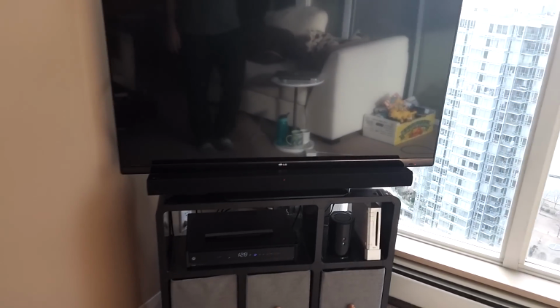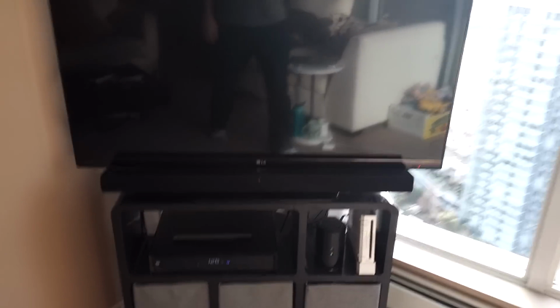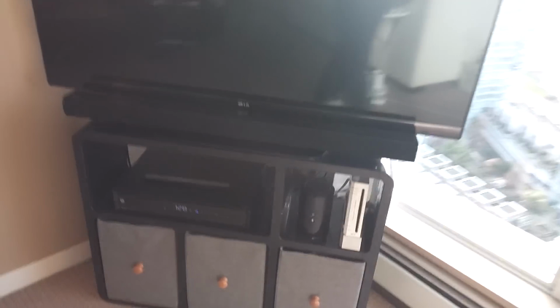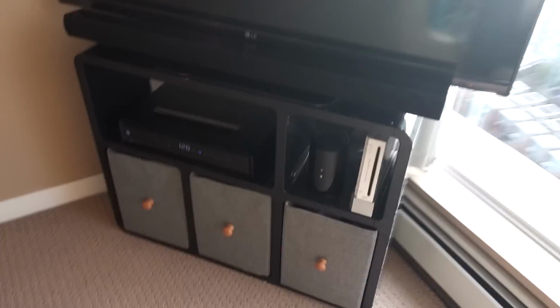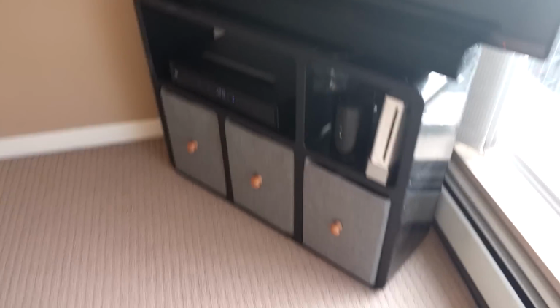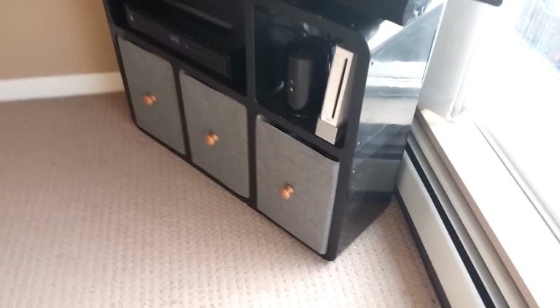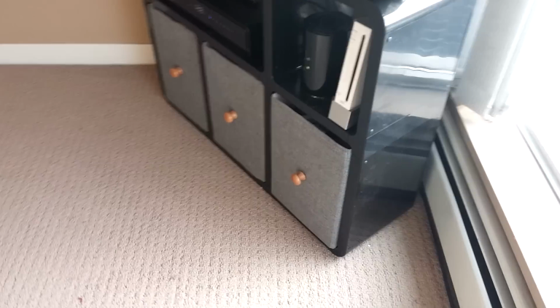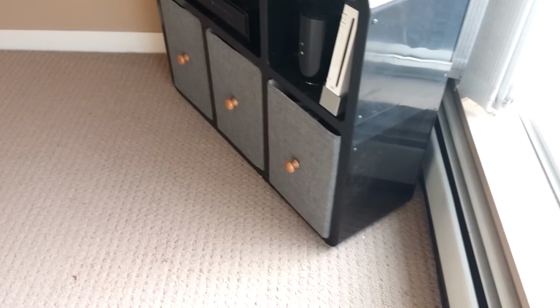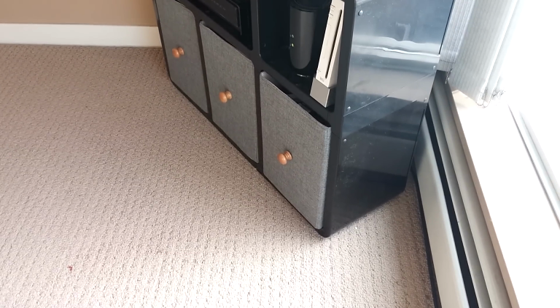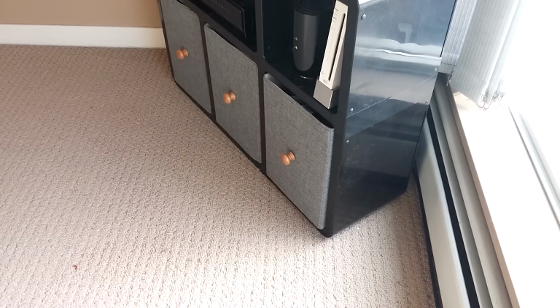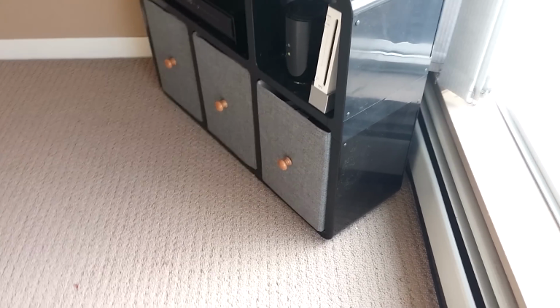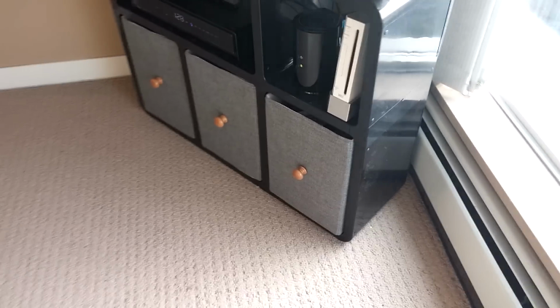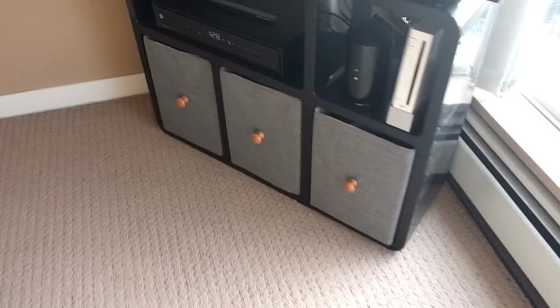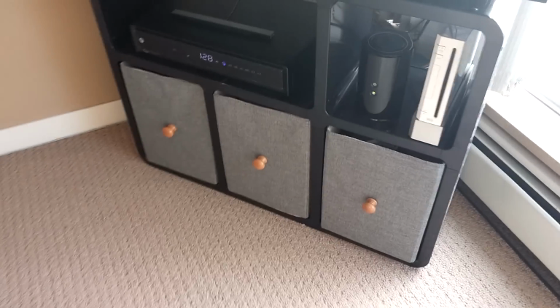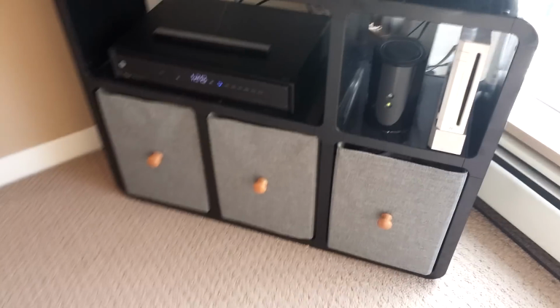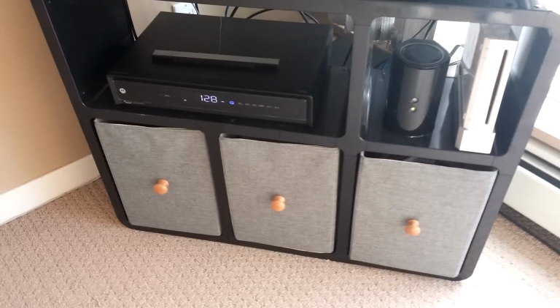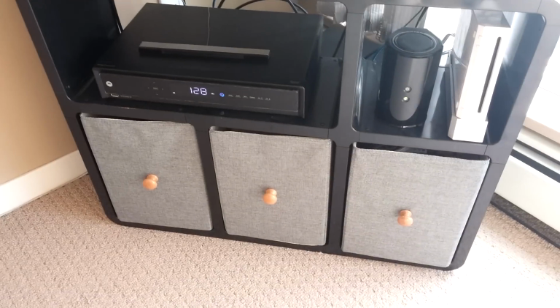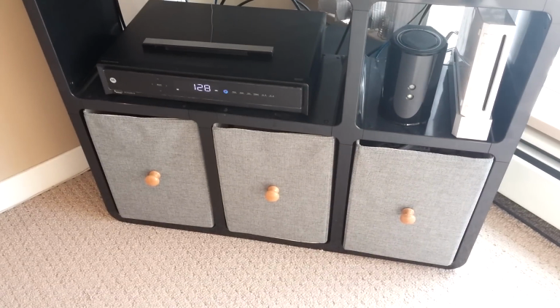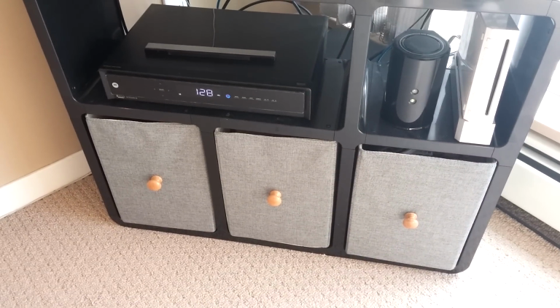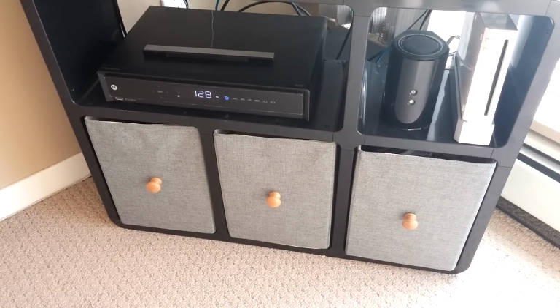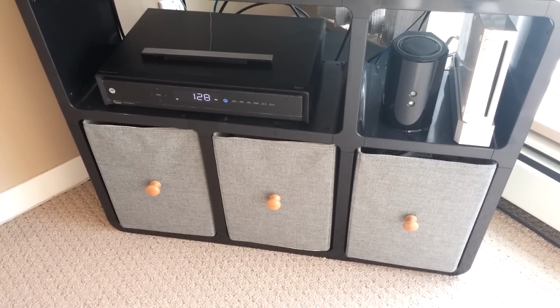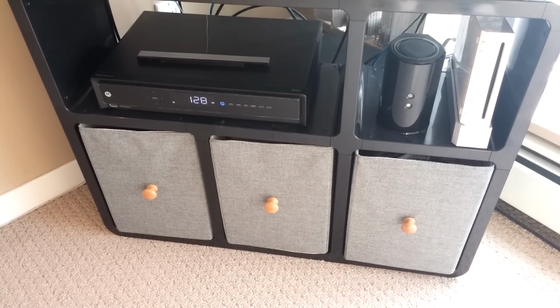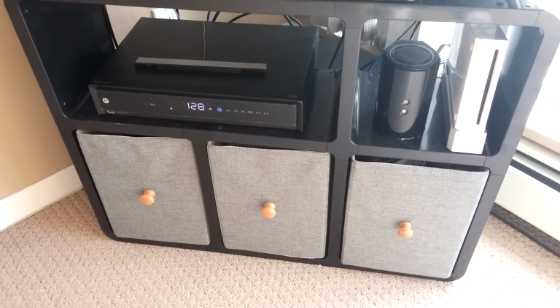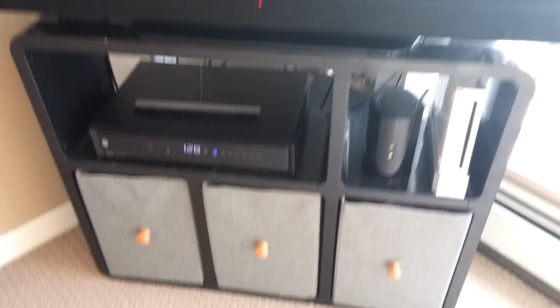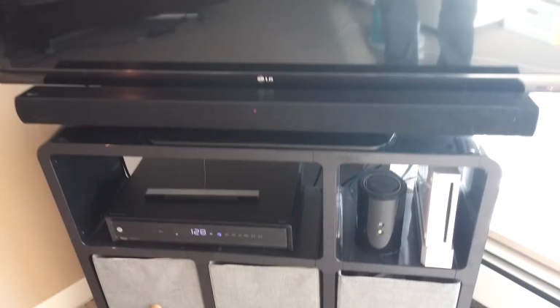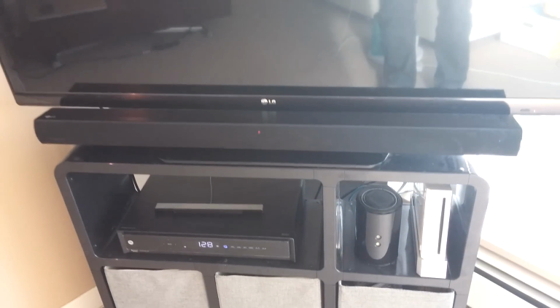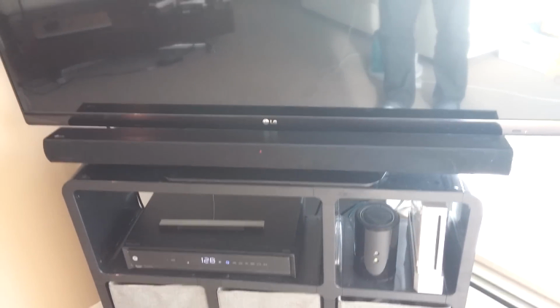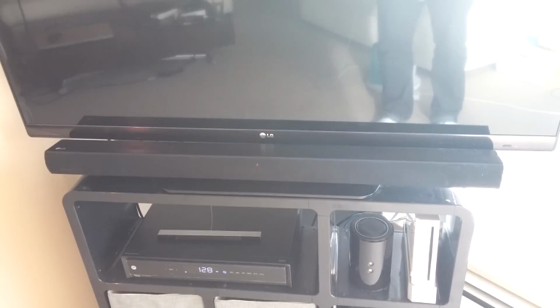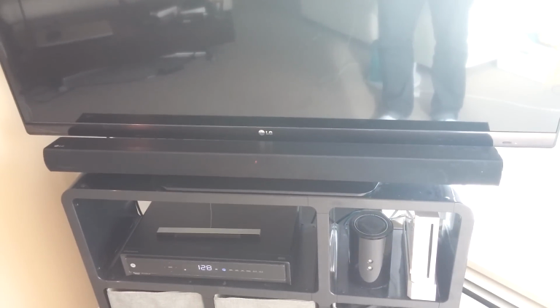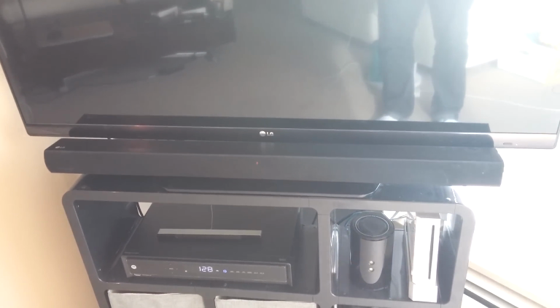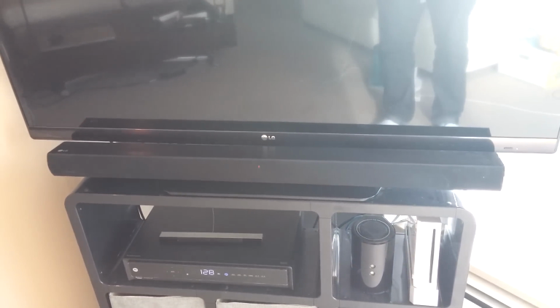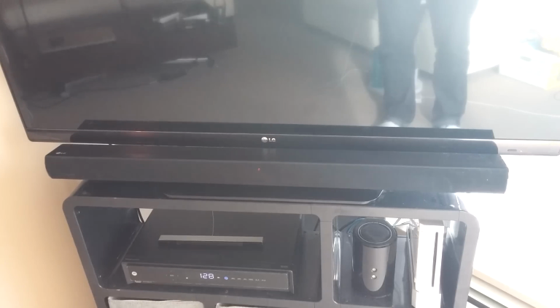It's quite thin right here, as you can see. In this example we have a Wii, a PVR, a router, and even room for a soundbar in front of this TV because it's such a thin TV.